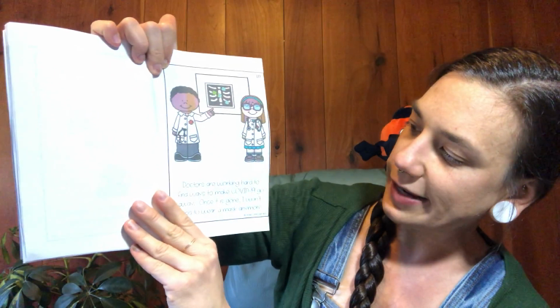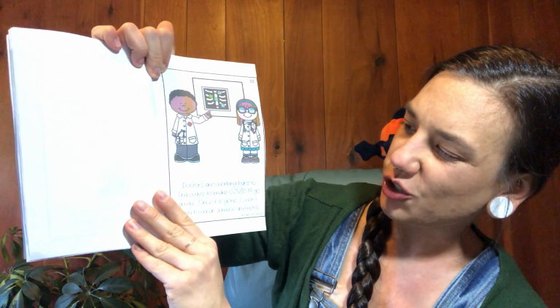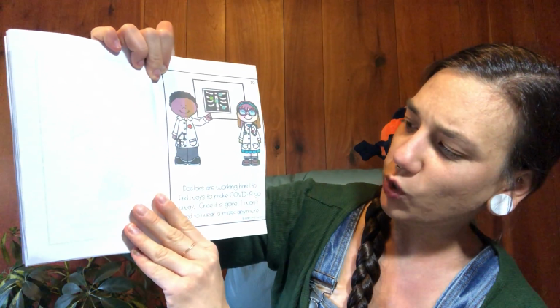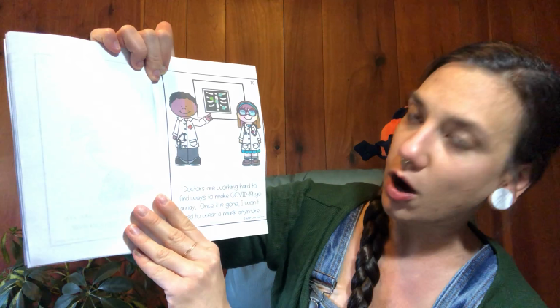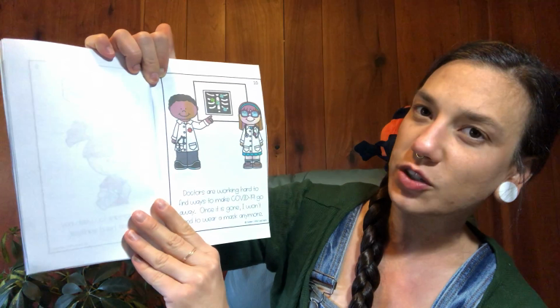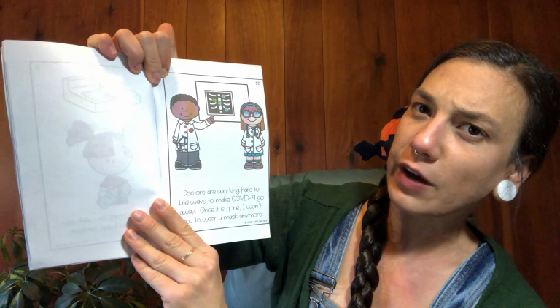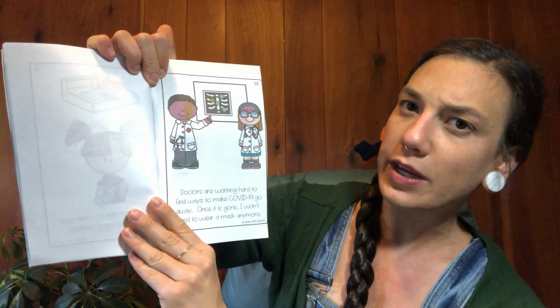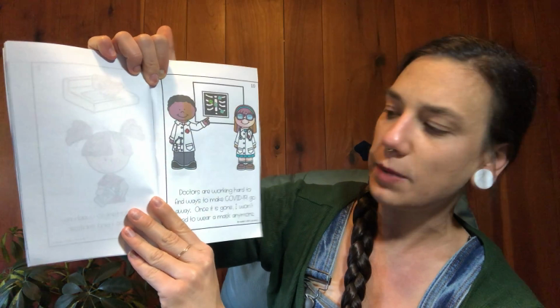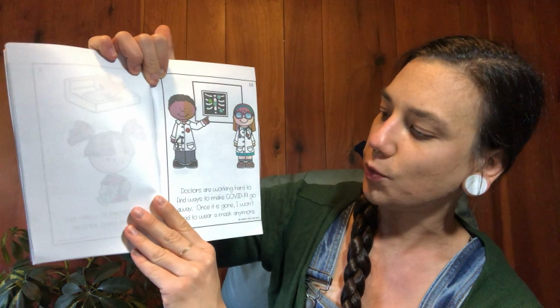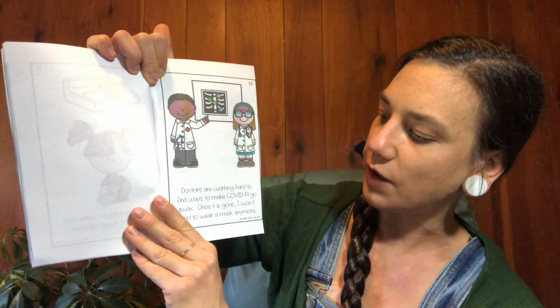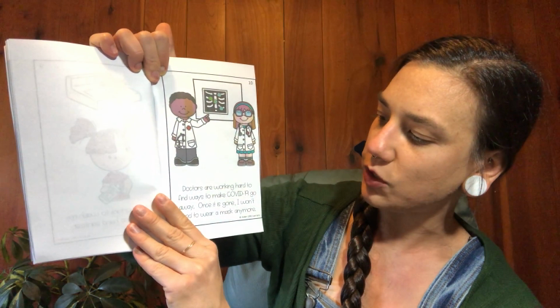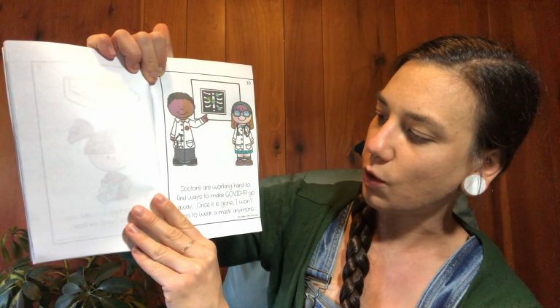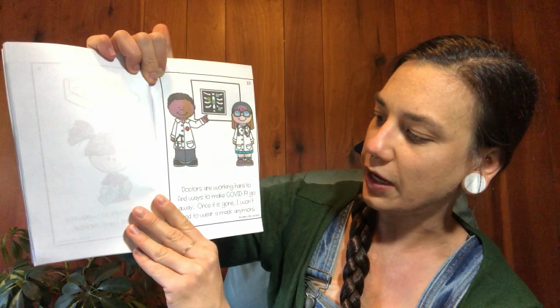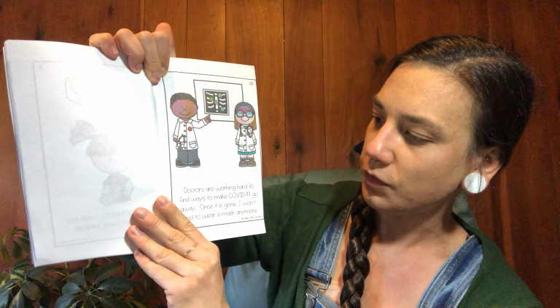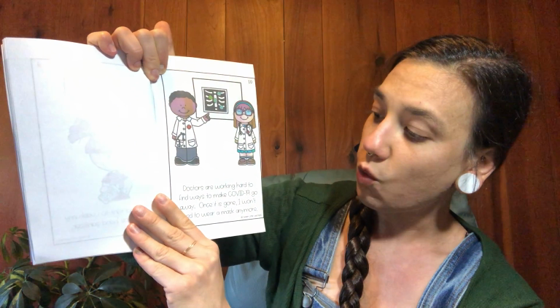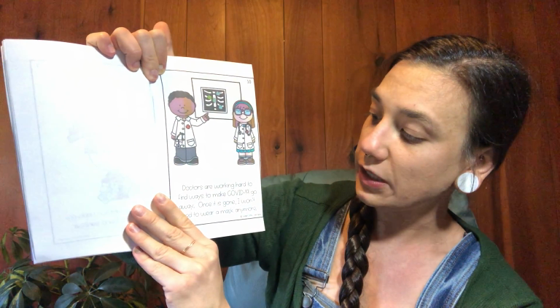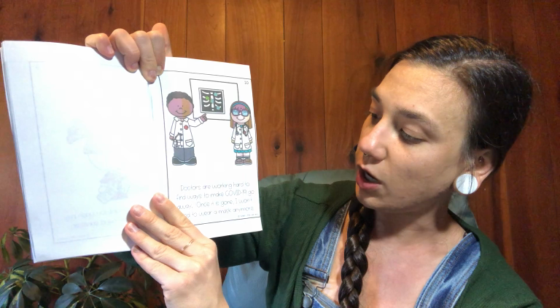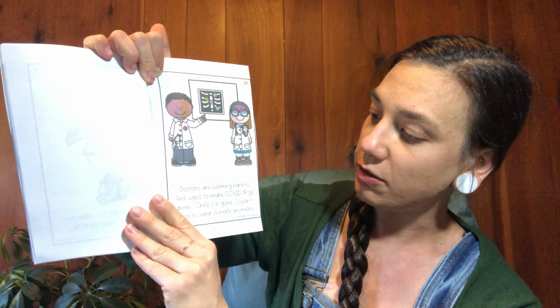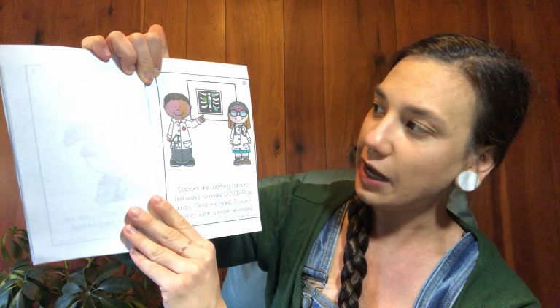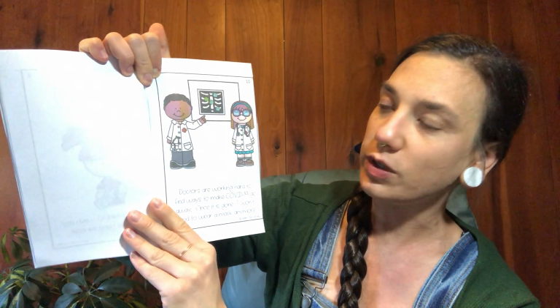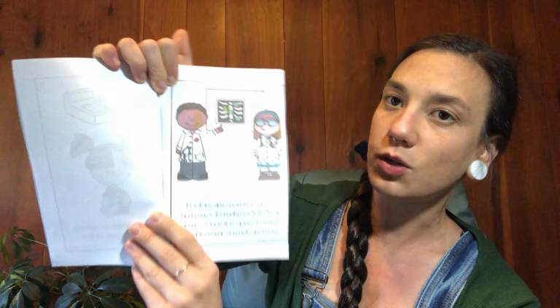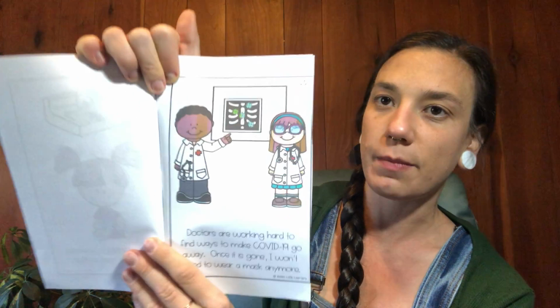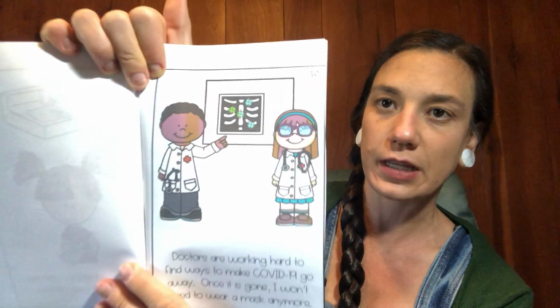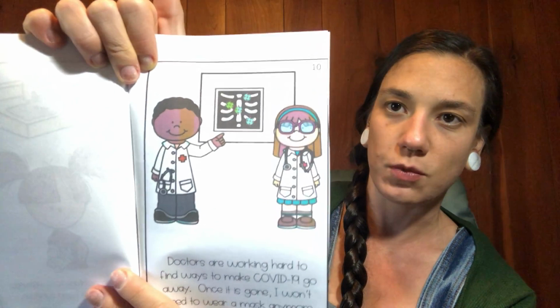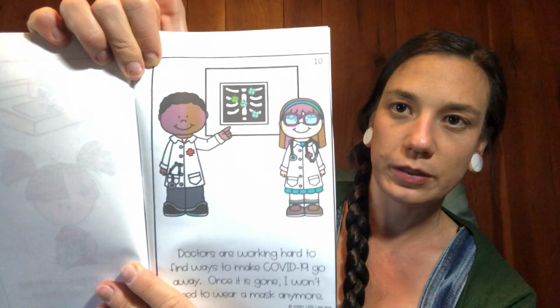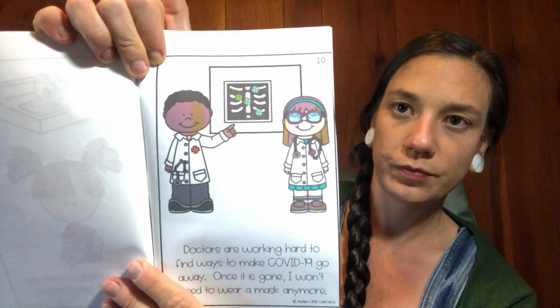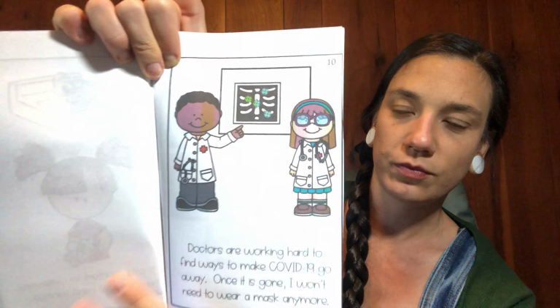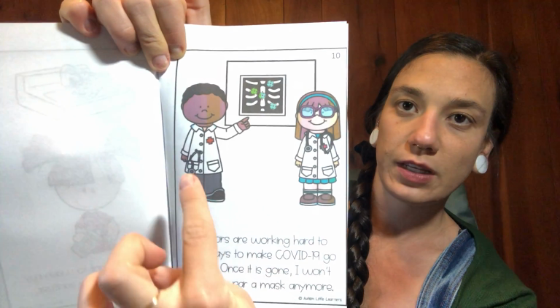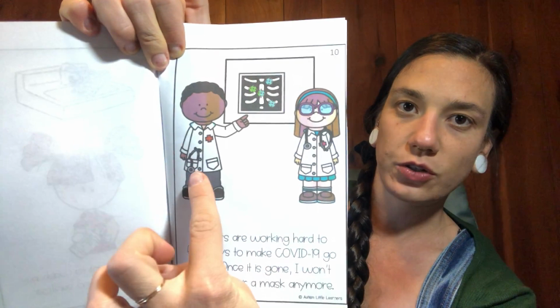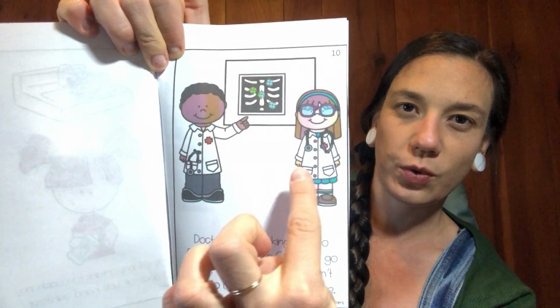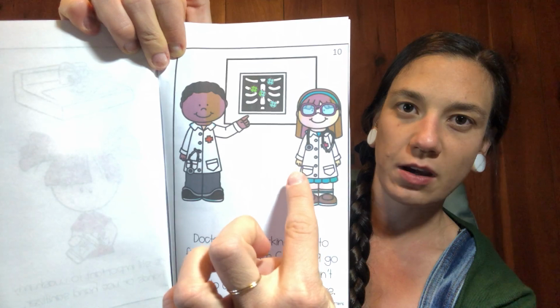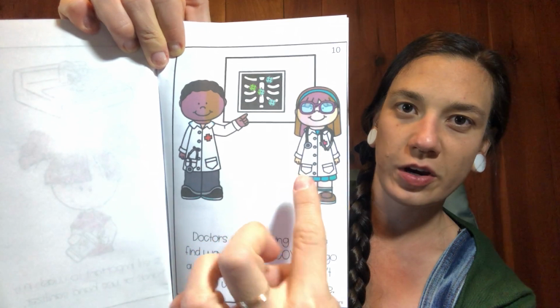Doctors are working hard to find ways to make coronavirus go away. Once it's gone, I won't need to wear a mask anymore. The doctors are working hard.